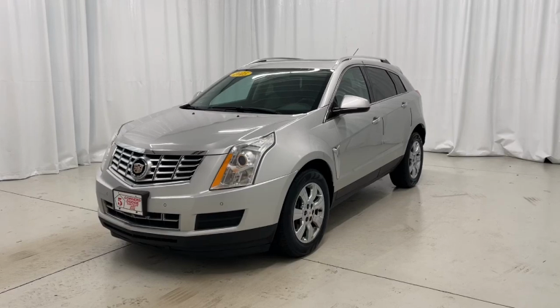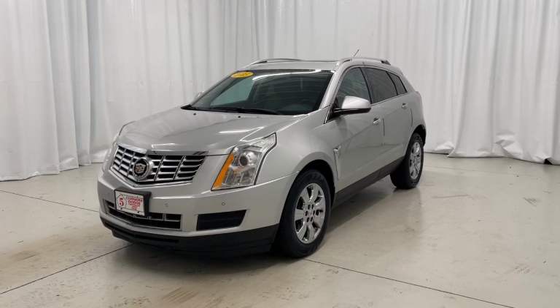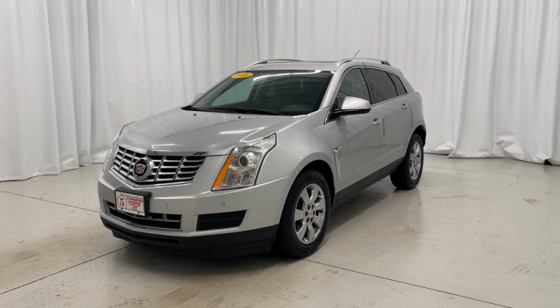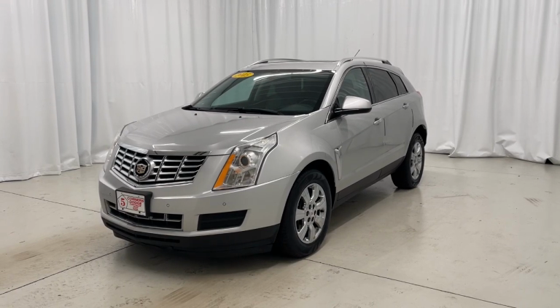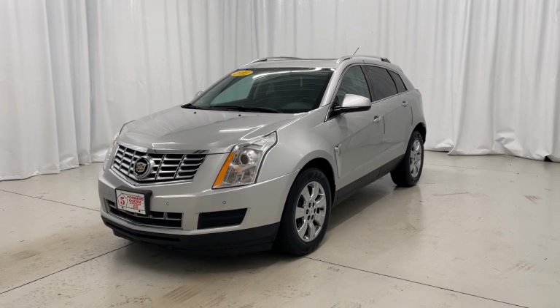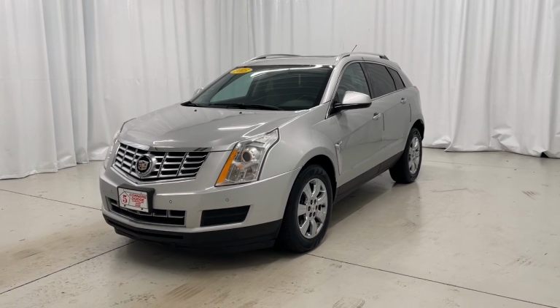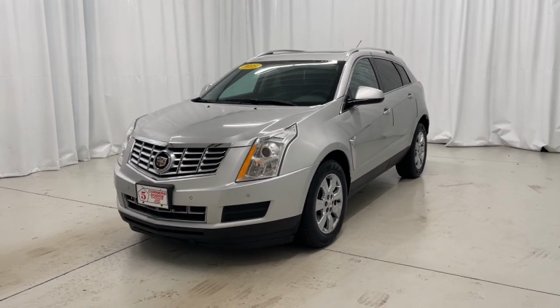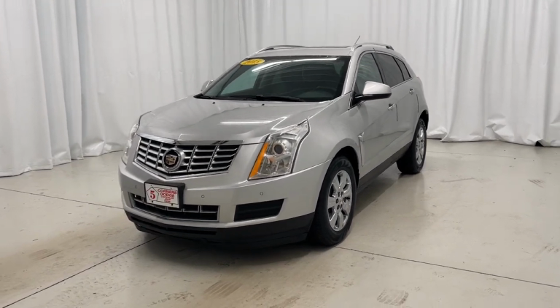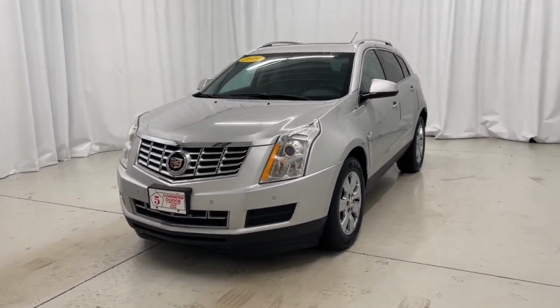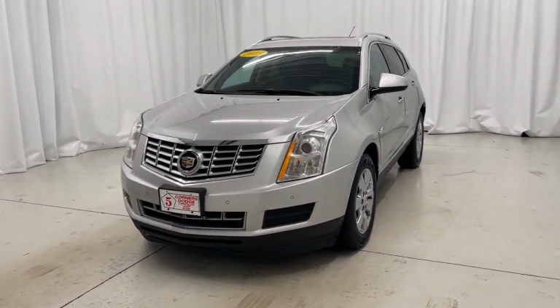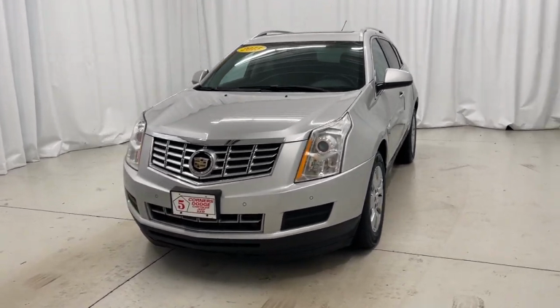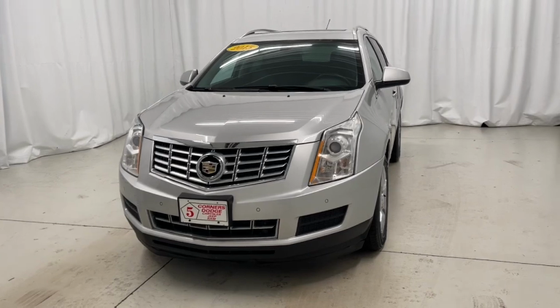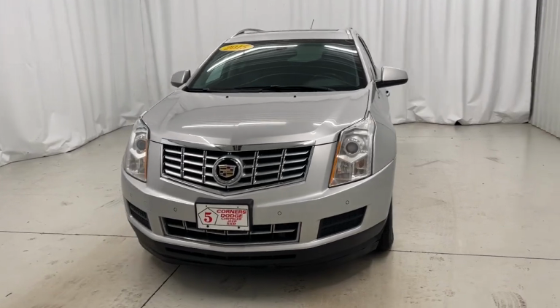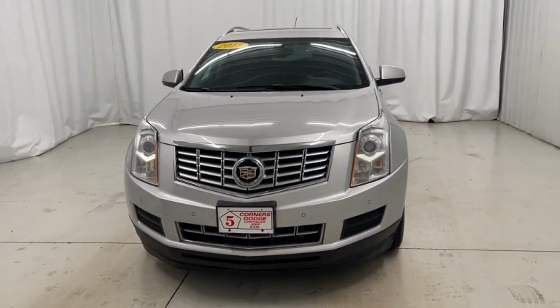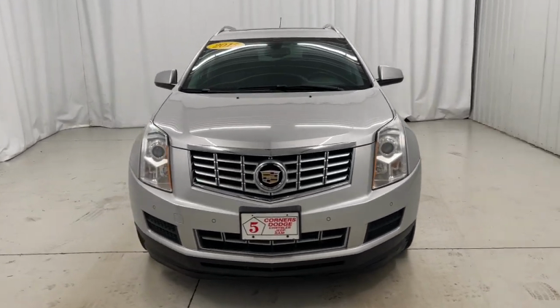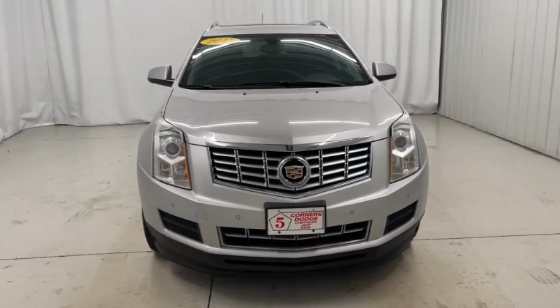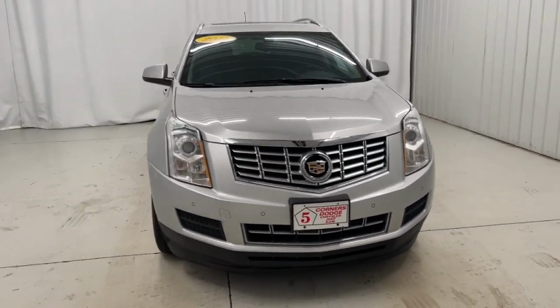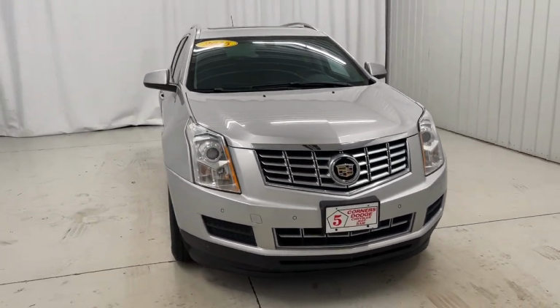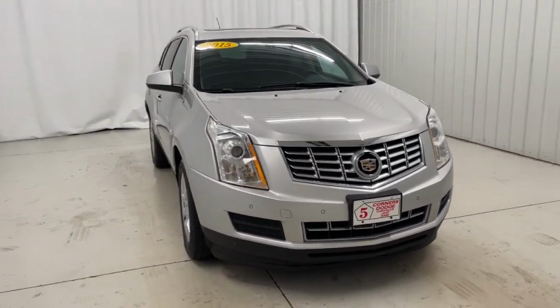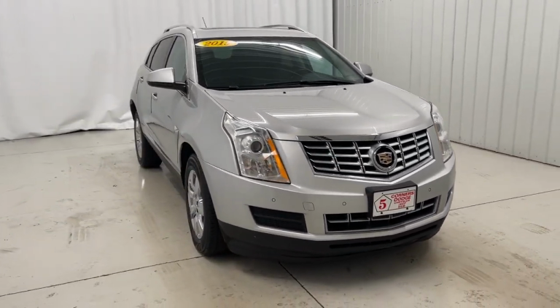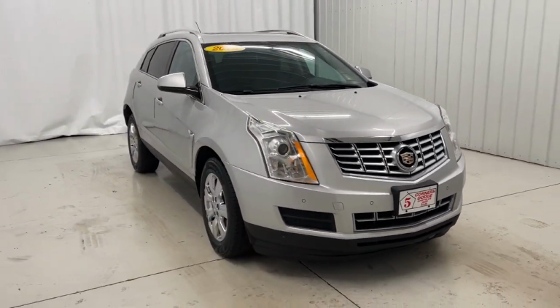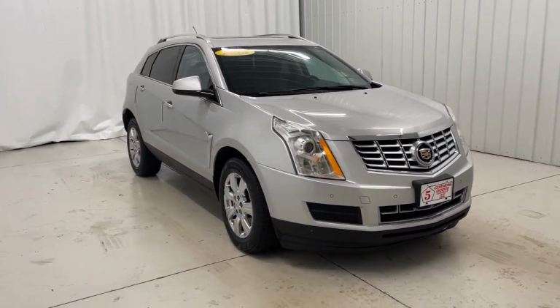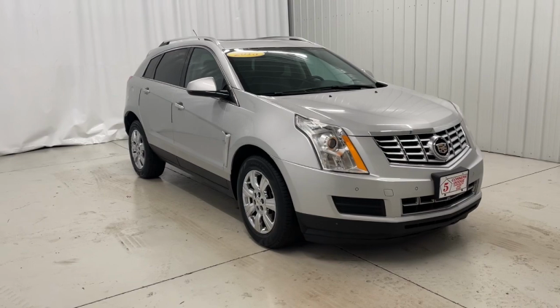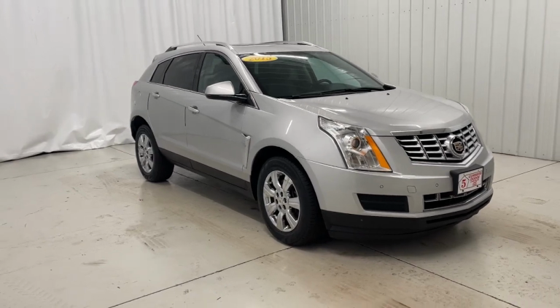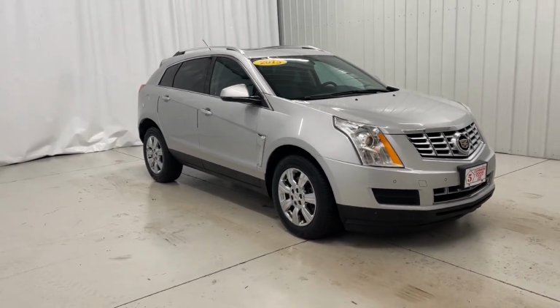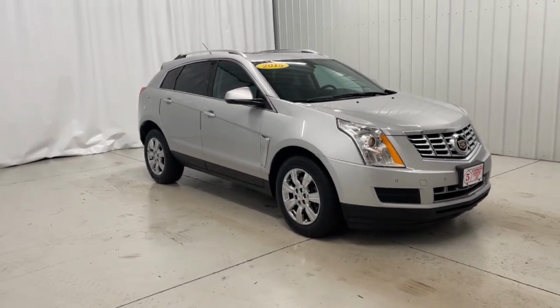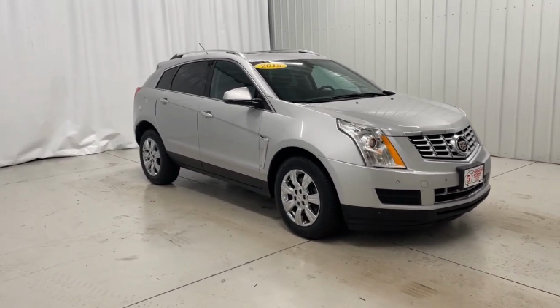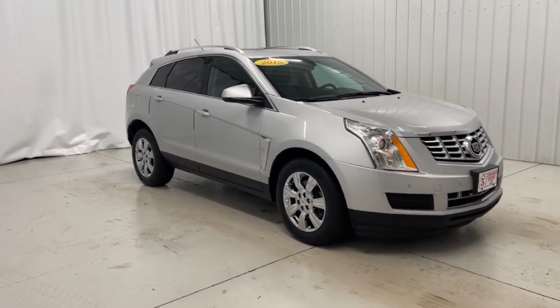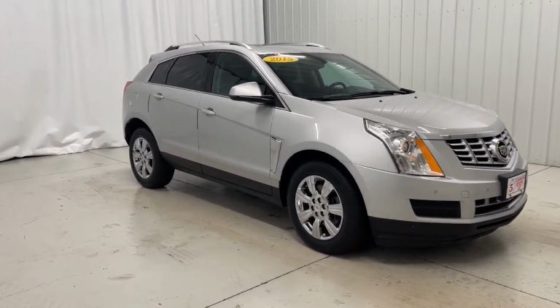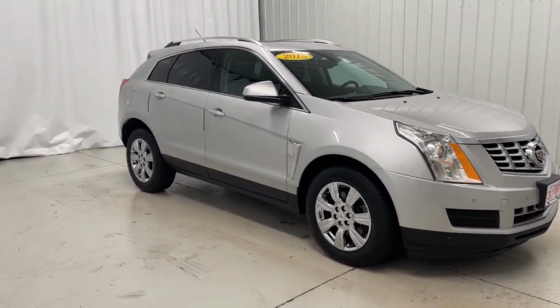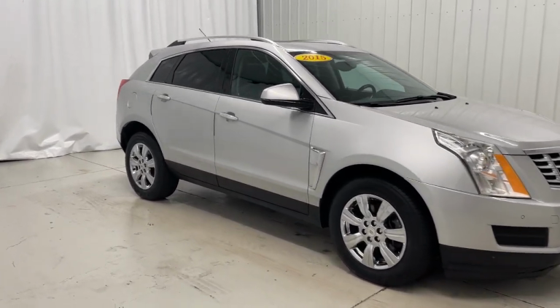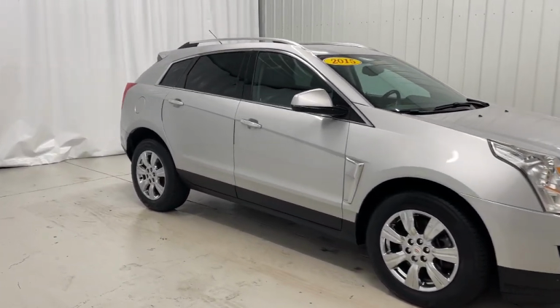Hop into the 2015 Cadillac SRX. This vehicle still has fewer than 110,000 miles on the clock, so it won't last long. Make the most of every drive when you travel in modern style and comfort.